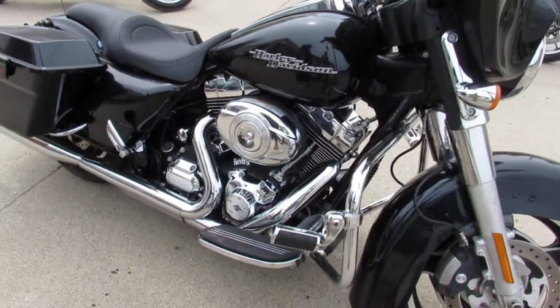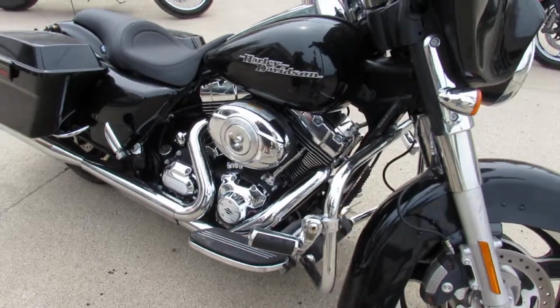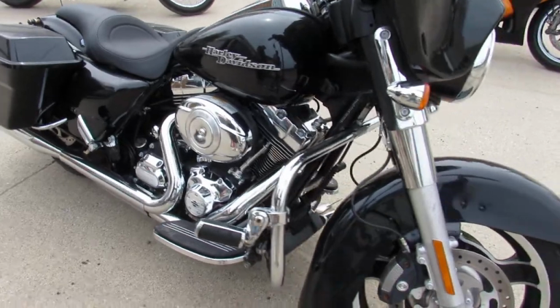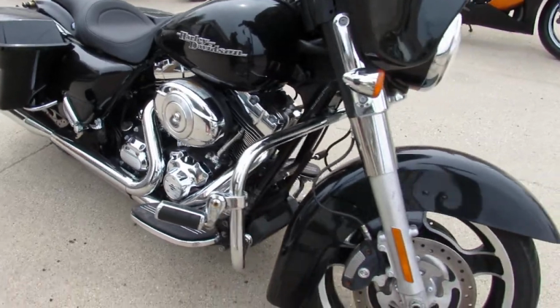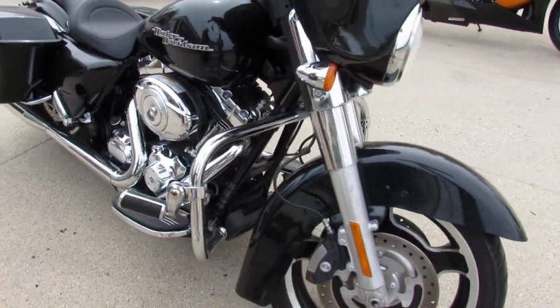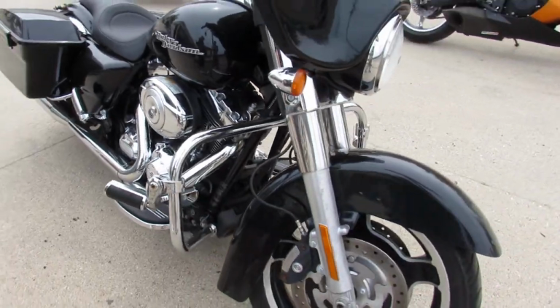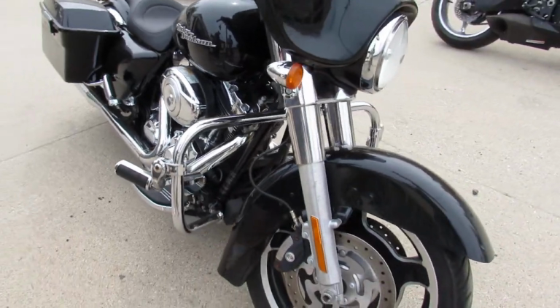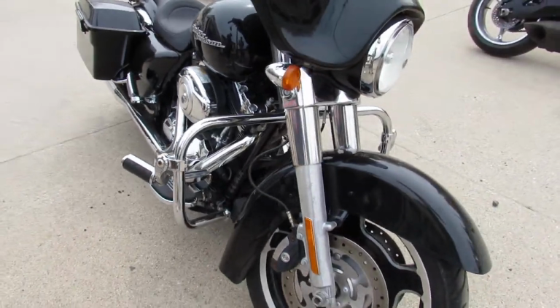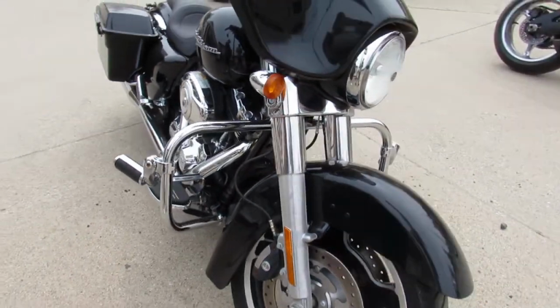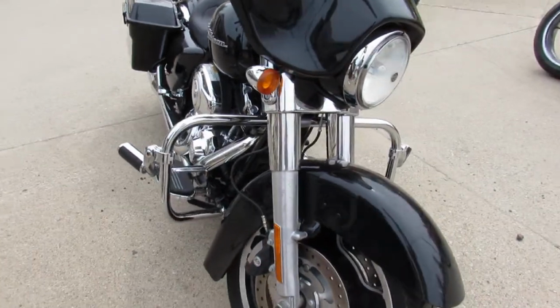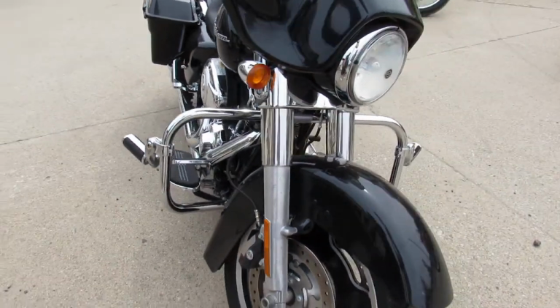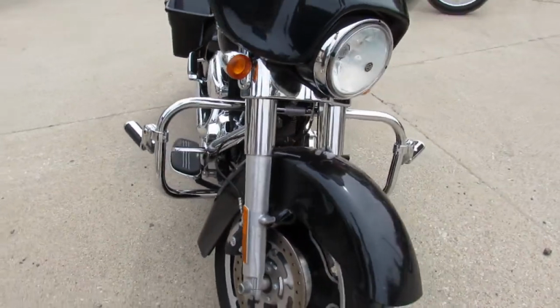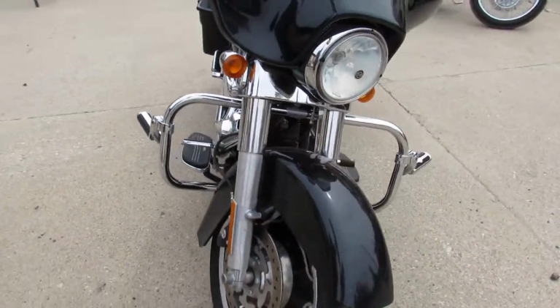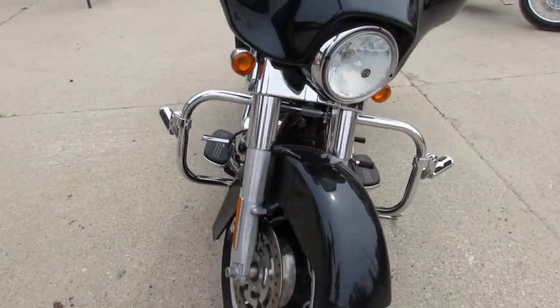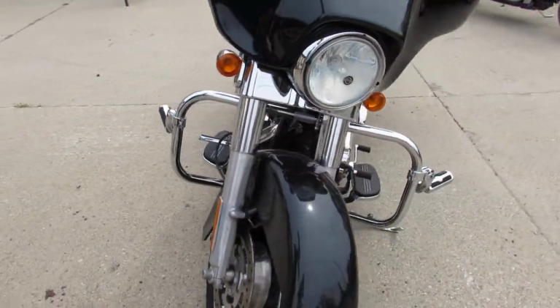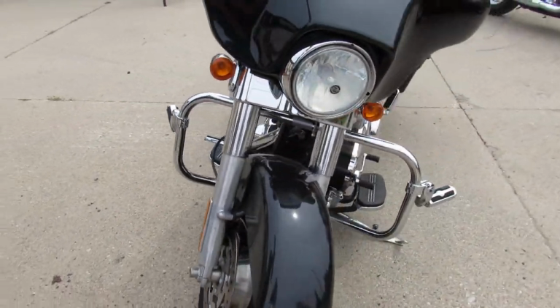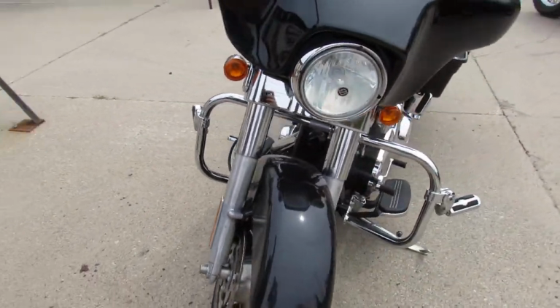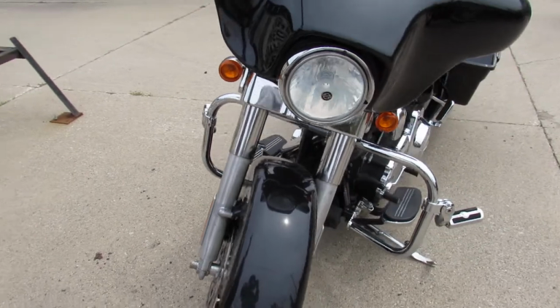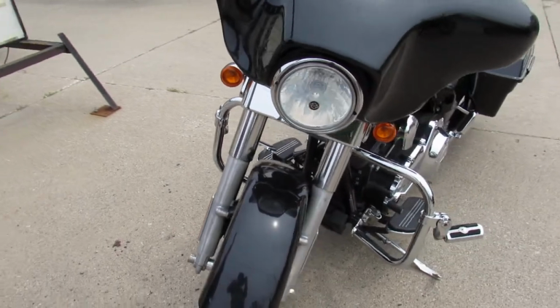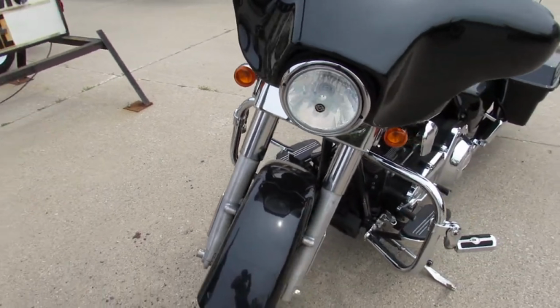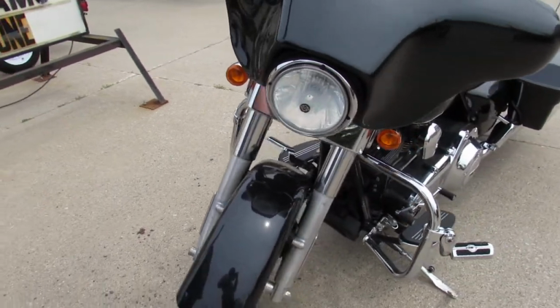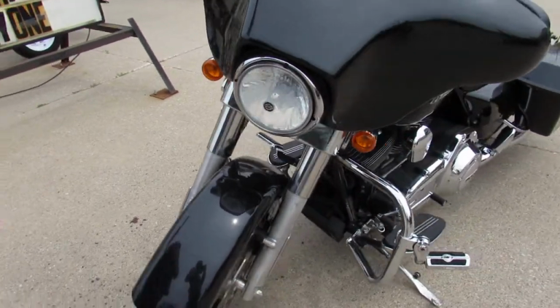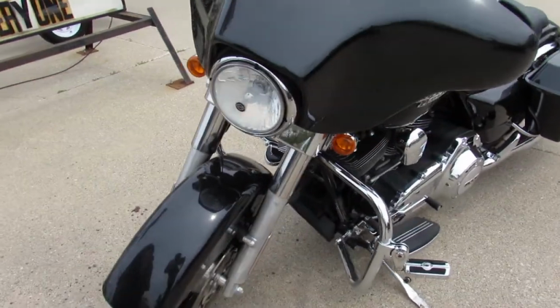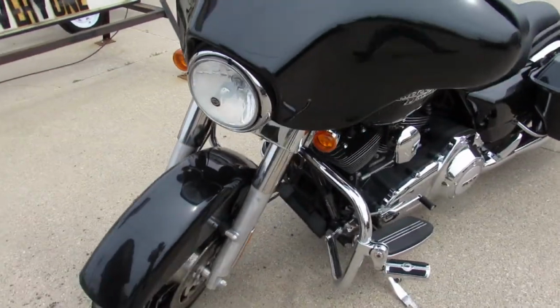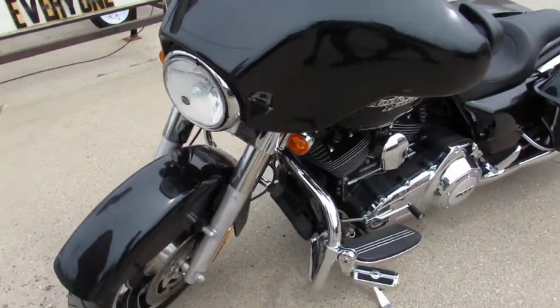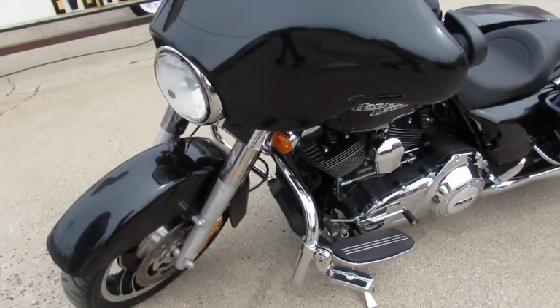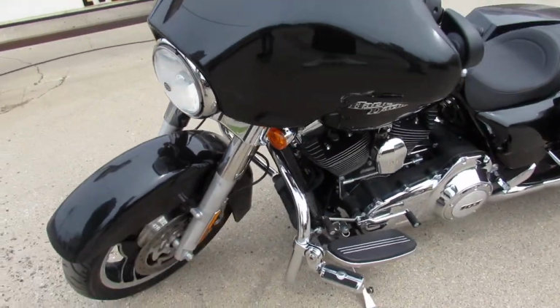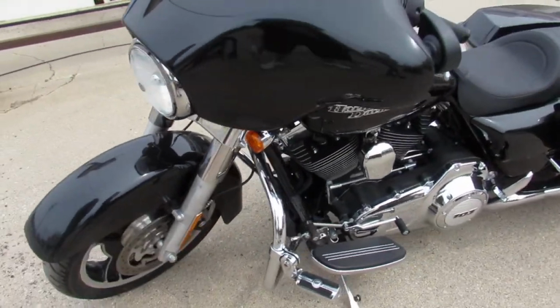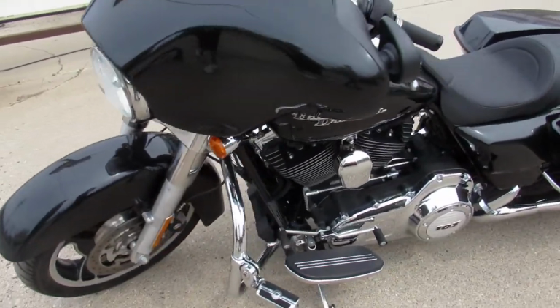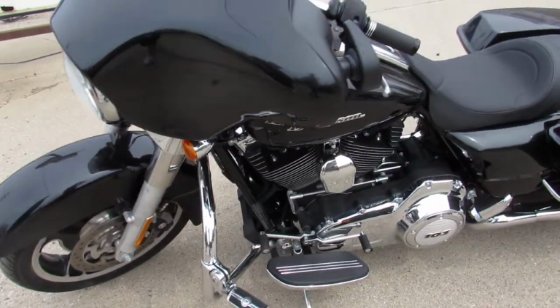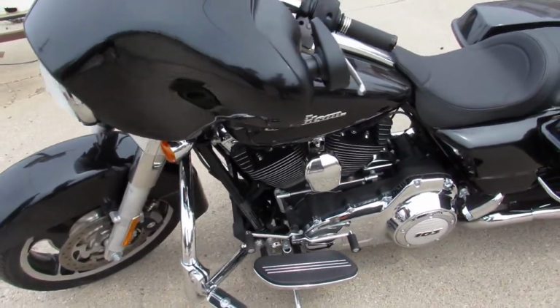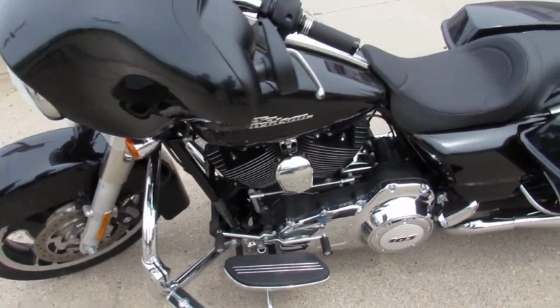It's got the engine guards, highway pegs, RC exhaust — this thing sounds as cool as it looks, guys. Don't miss it. It's a 2013 Street Glide, 4,210 miles — it's not even broken in yet.